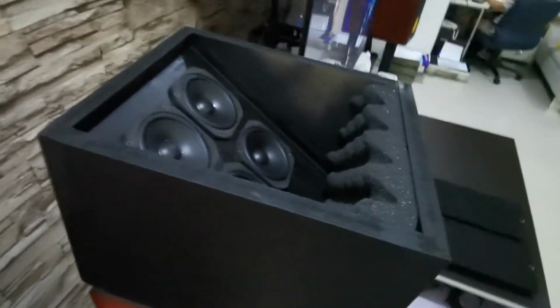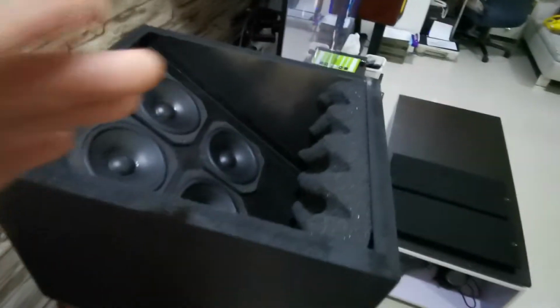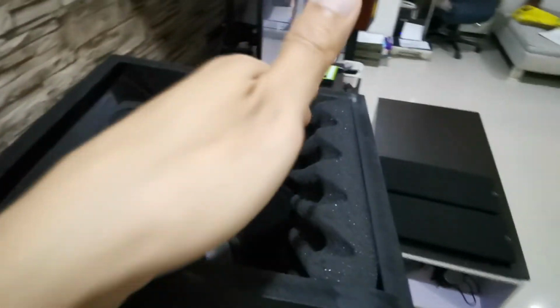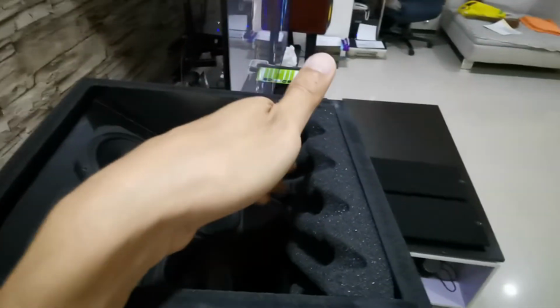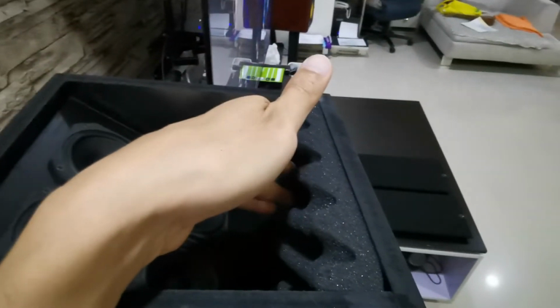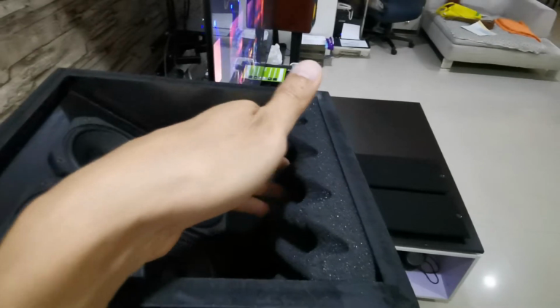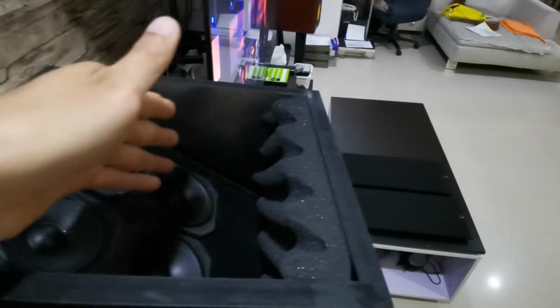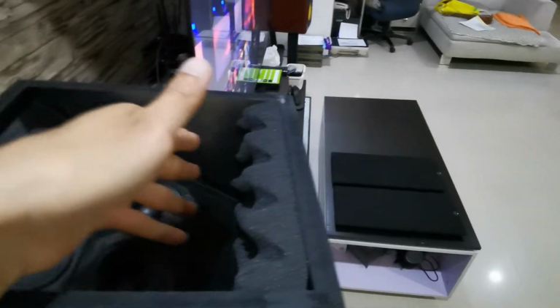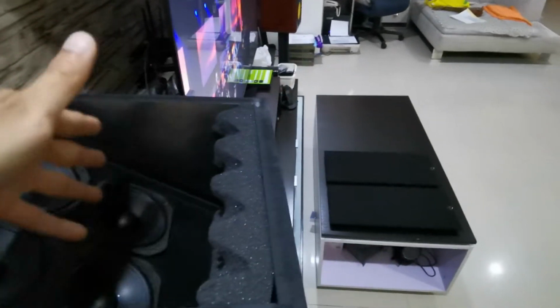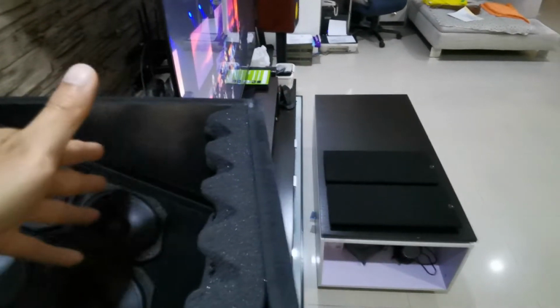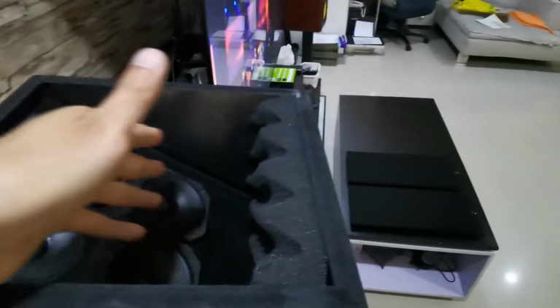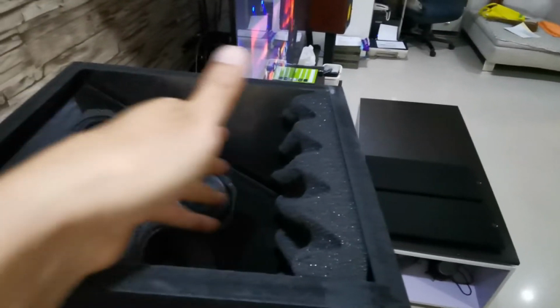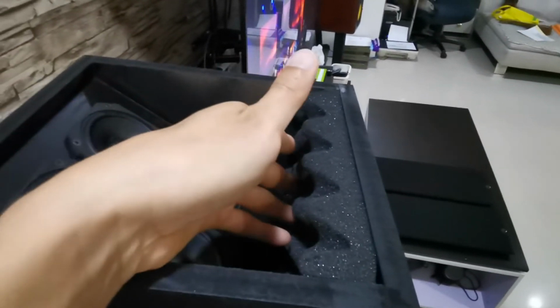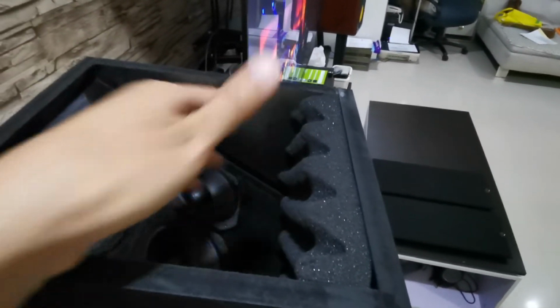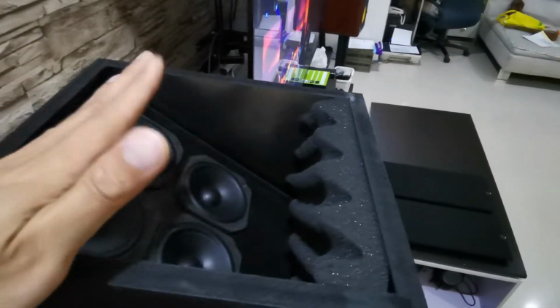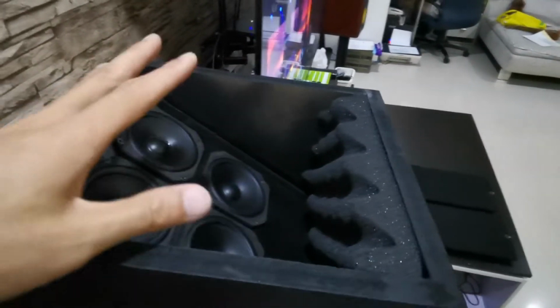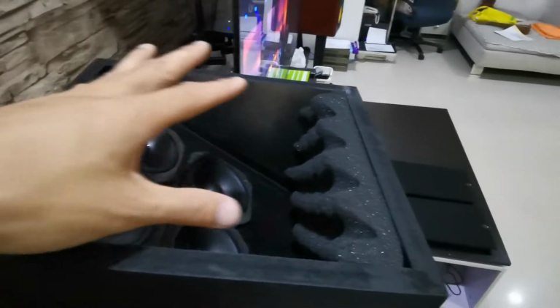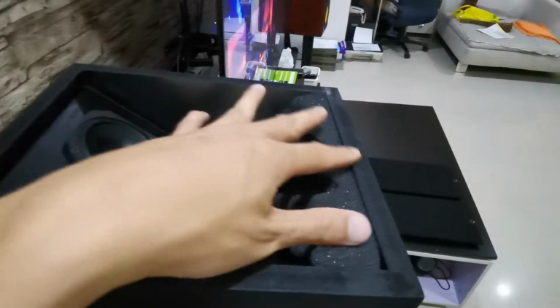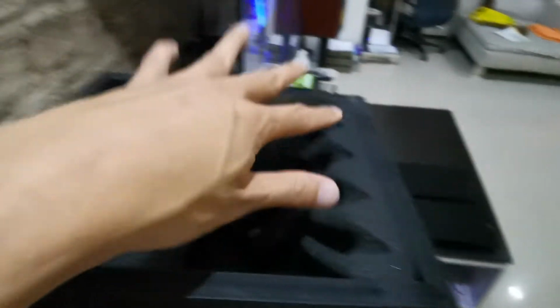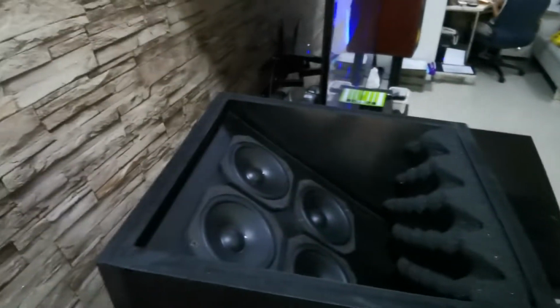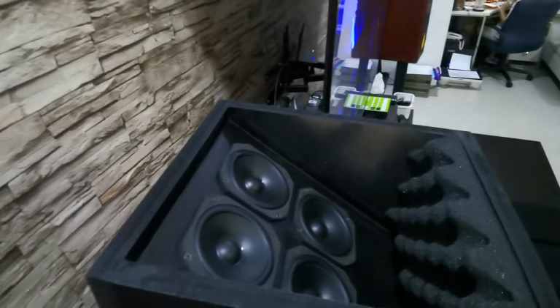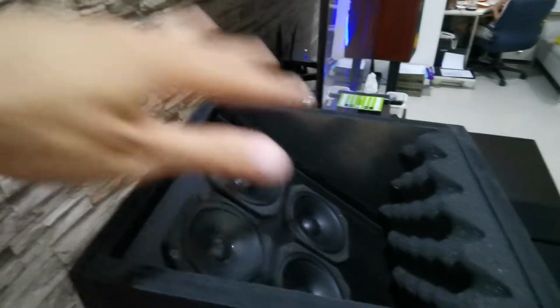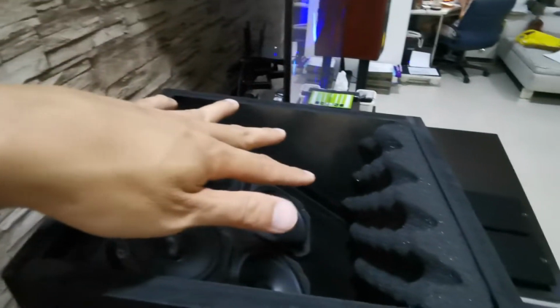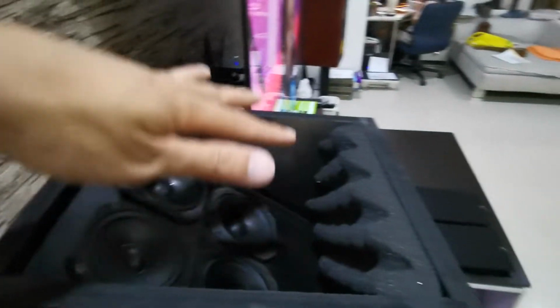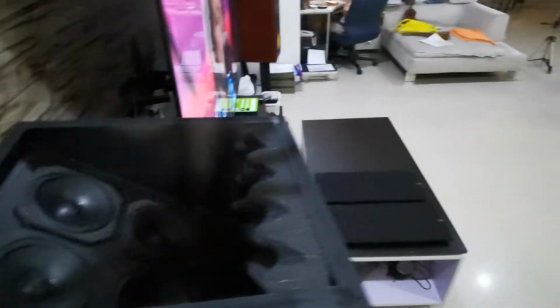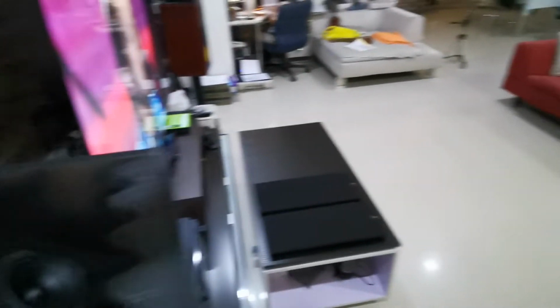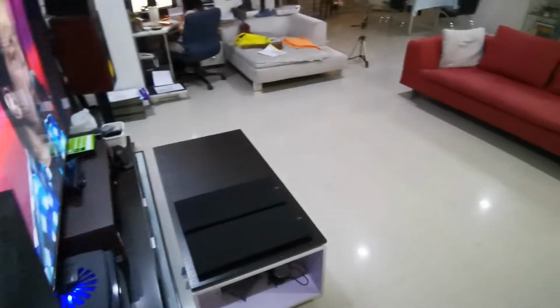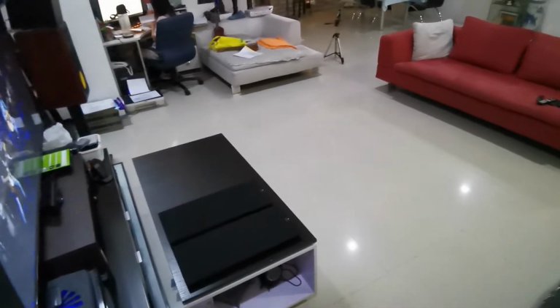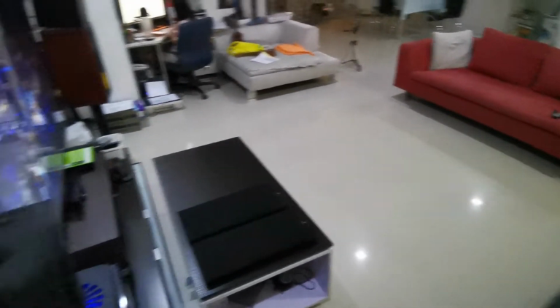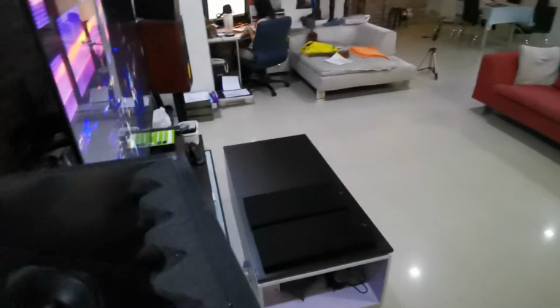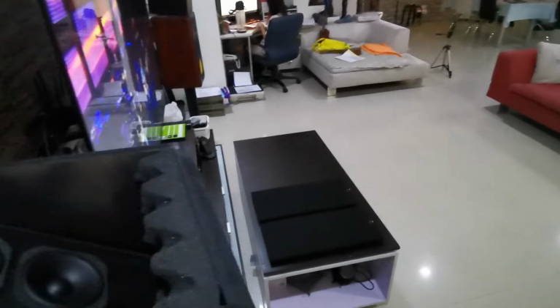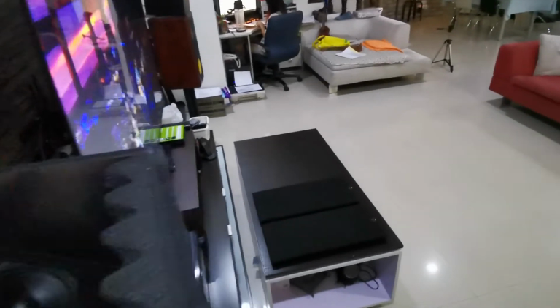I have sponge in front to absorb the sound coming from the speakers. What it does is ensure the sound will not reflect off the back wall, so the sound will just go right up to the ceiling and reflect downwards.